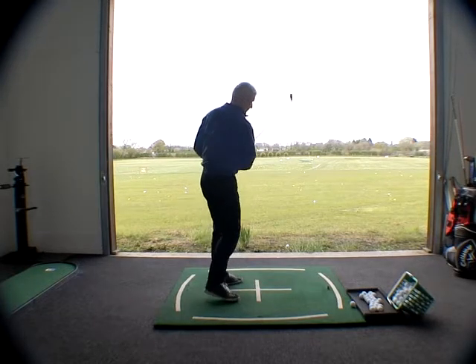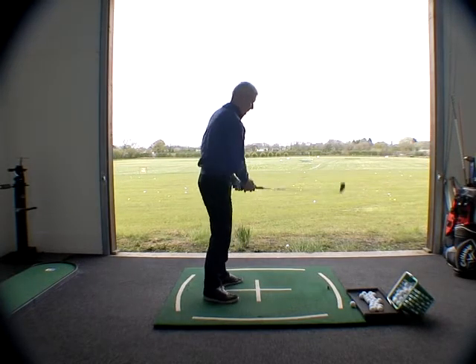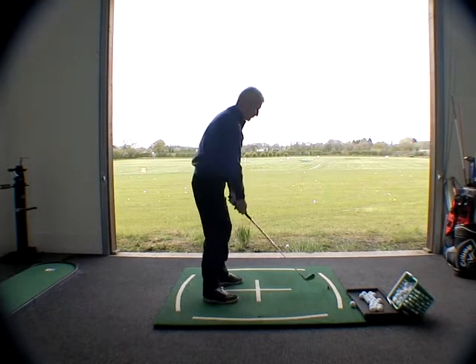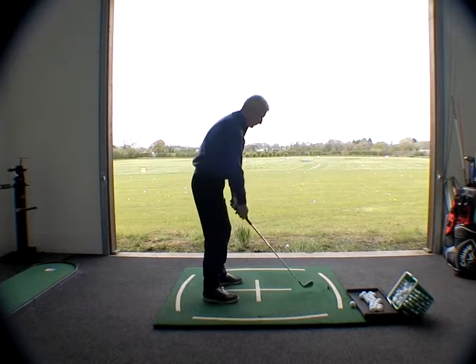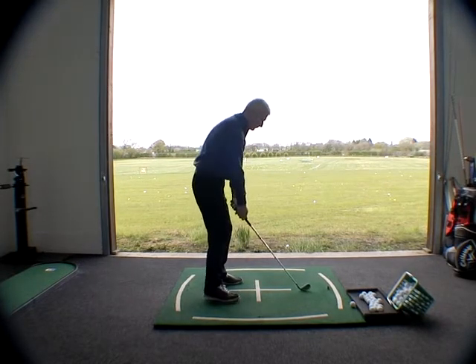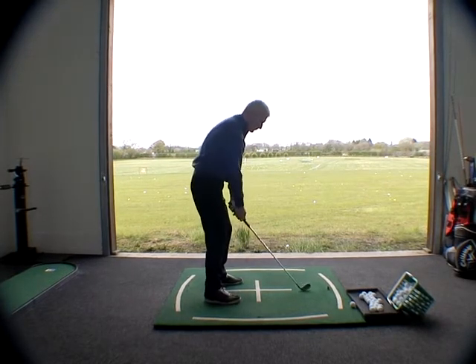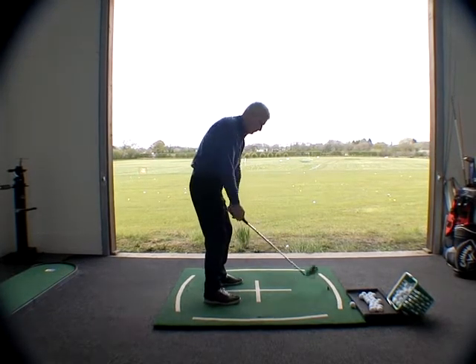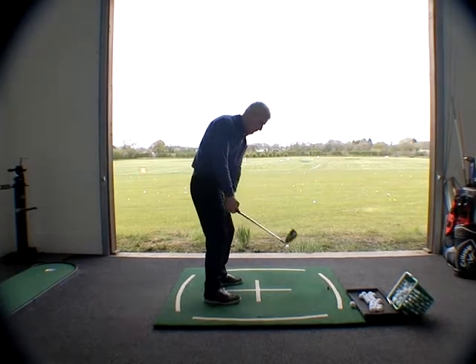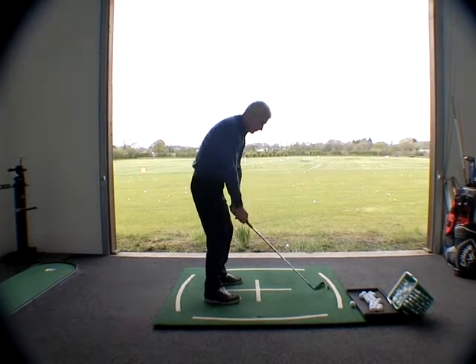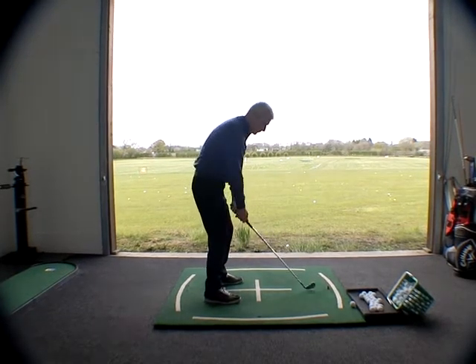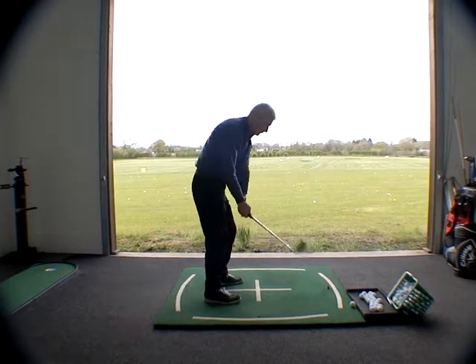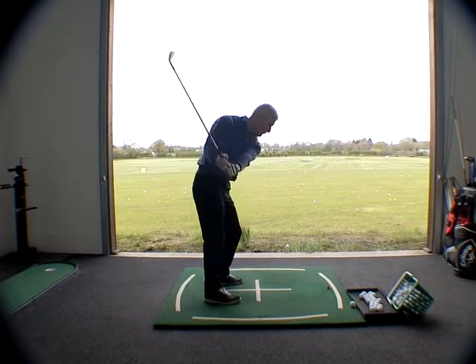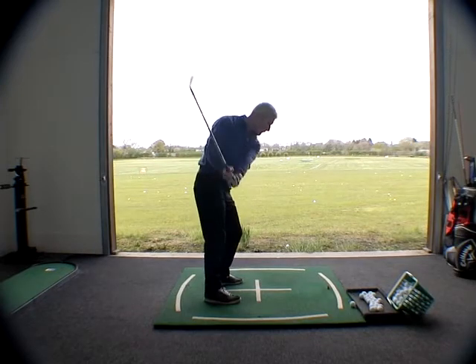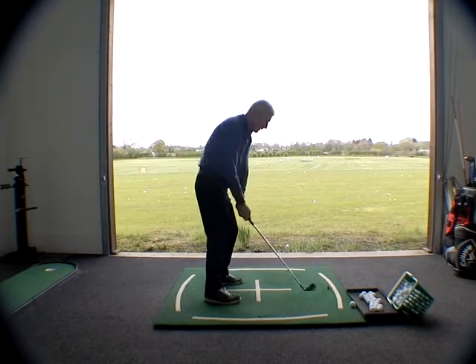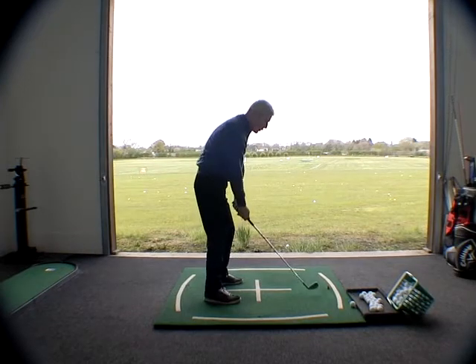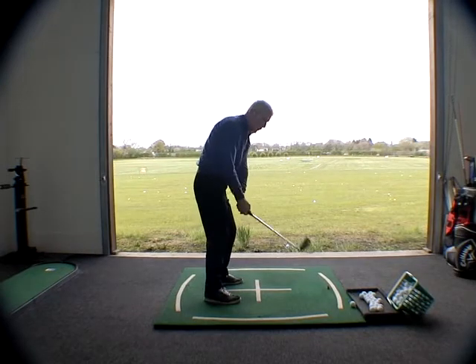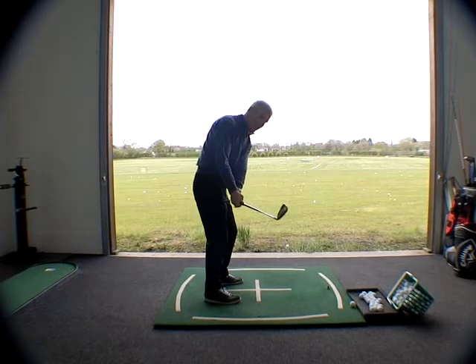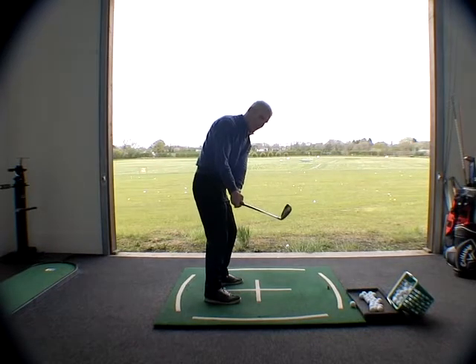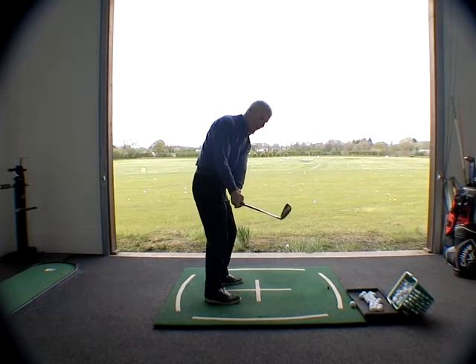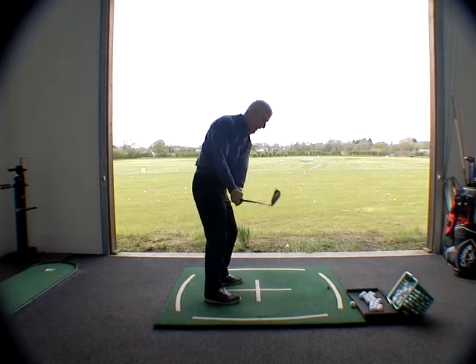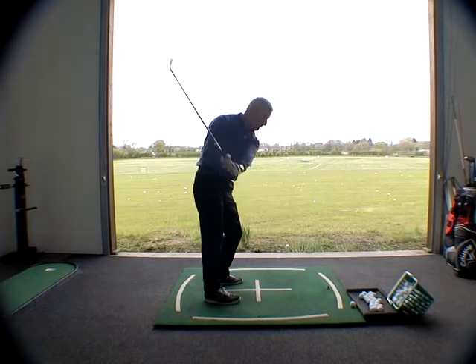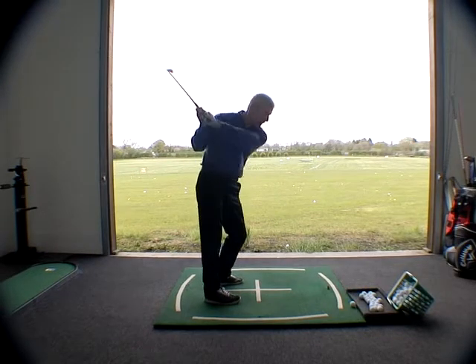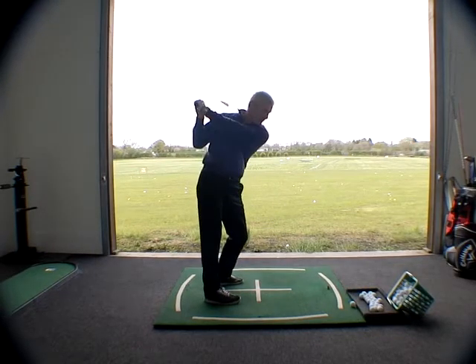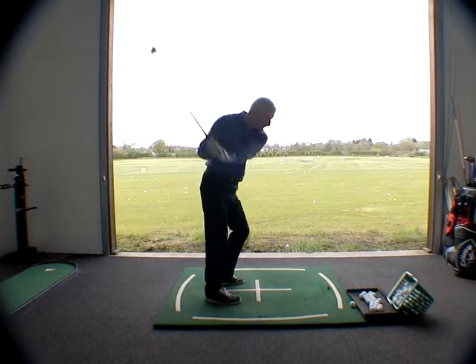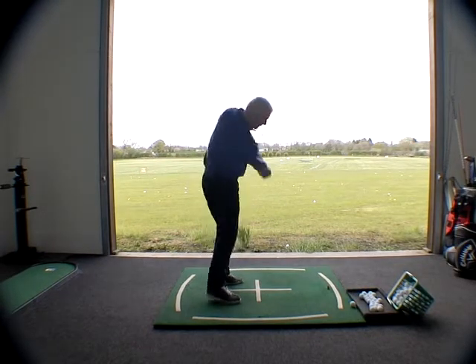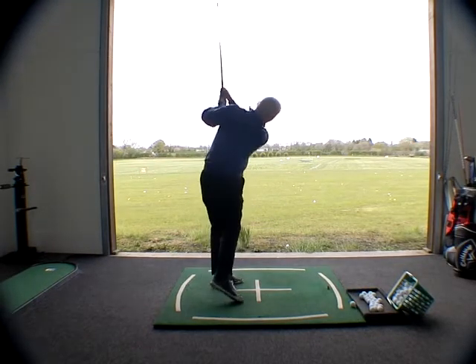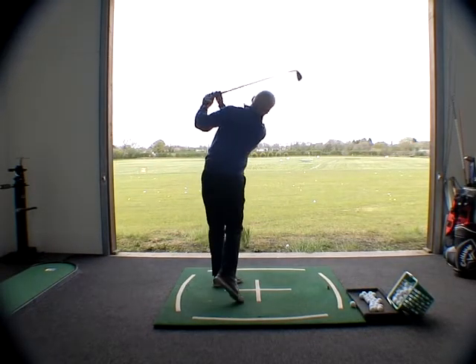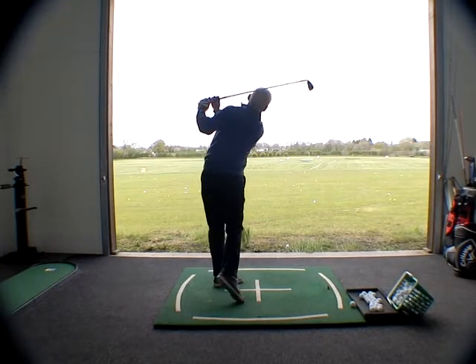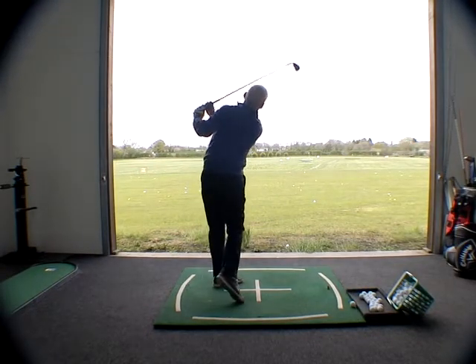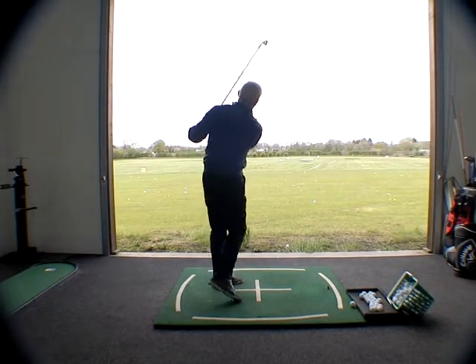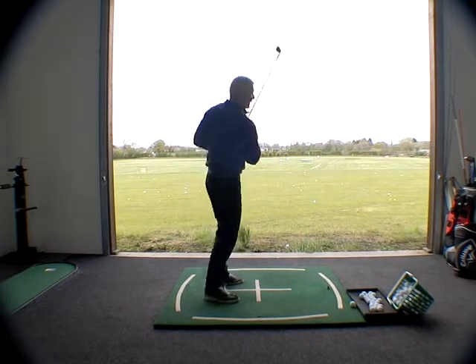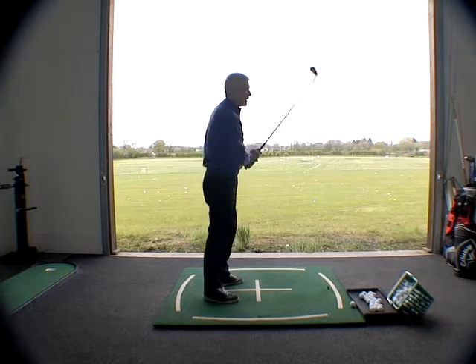Keep doing that for me, James. Hands in. It's a different feel, isn't it? Because you're setting the club differently.